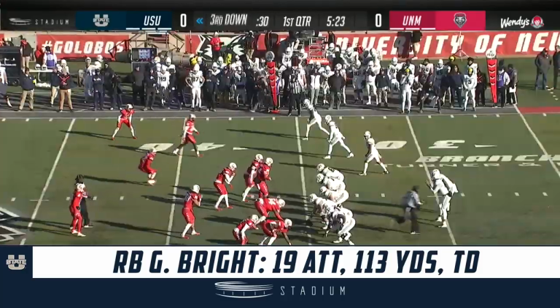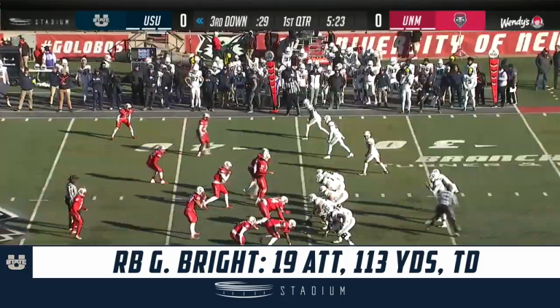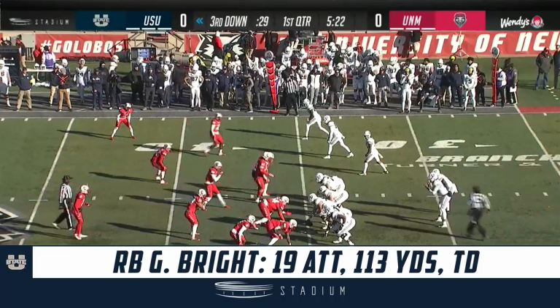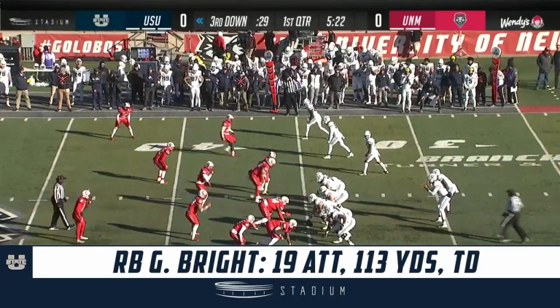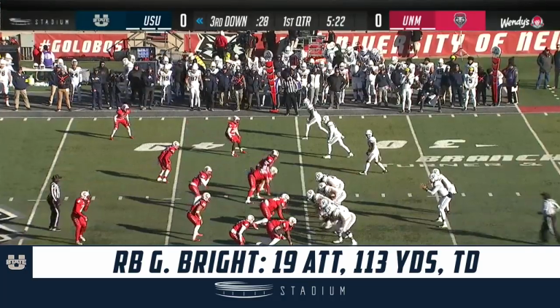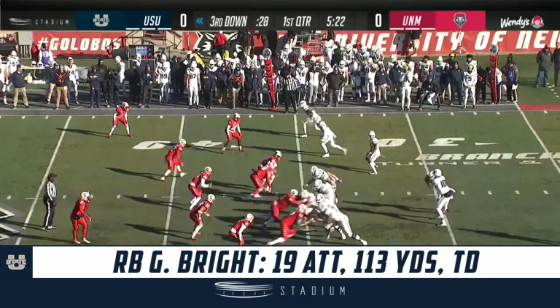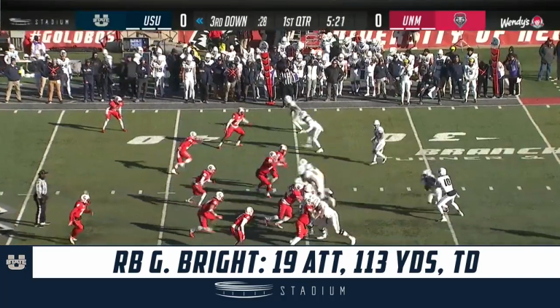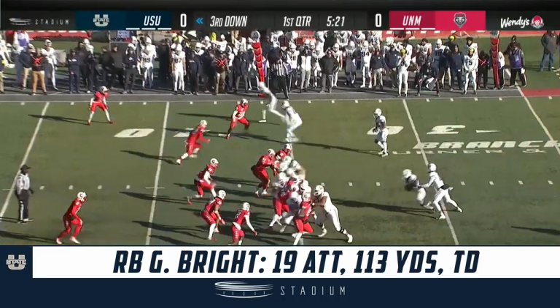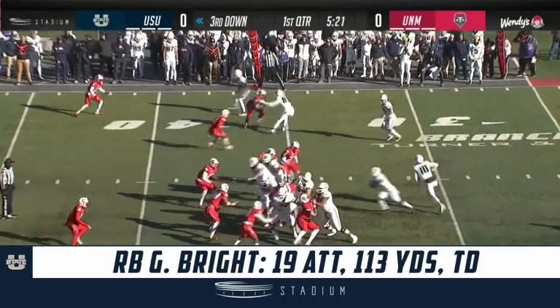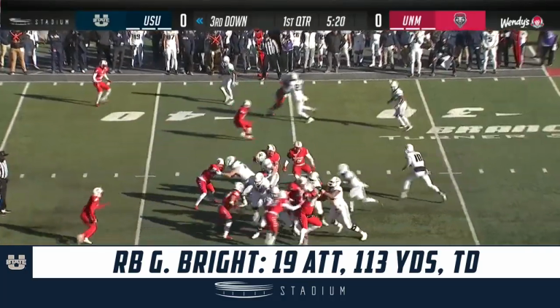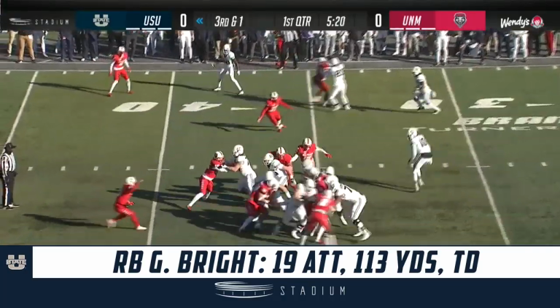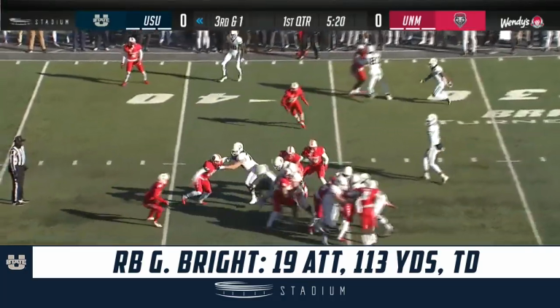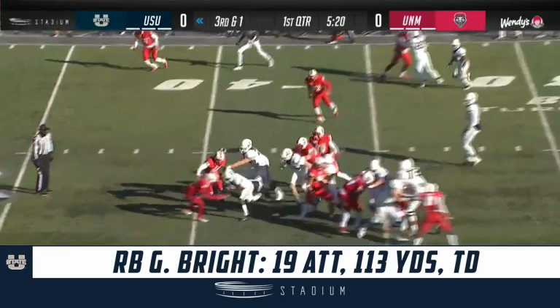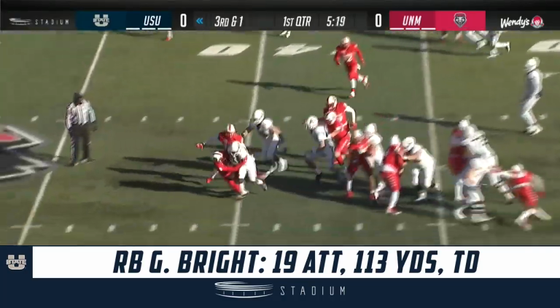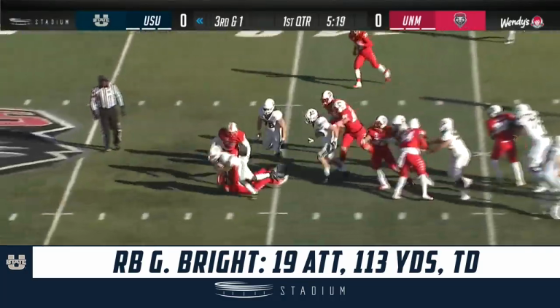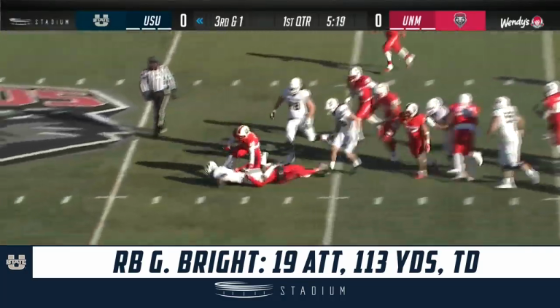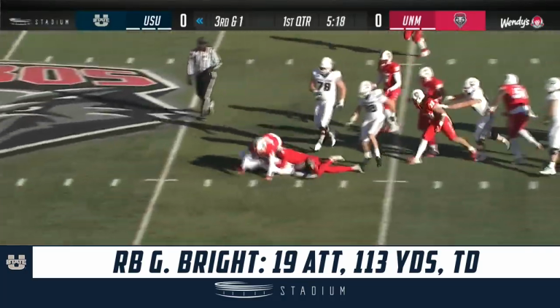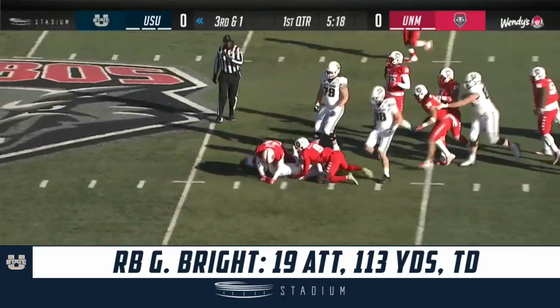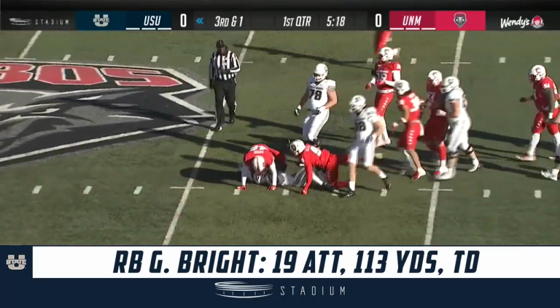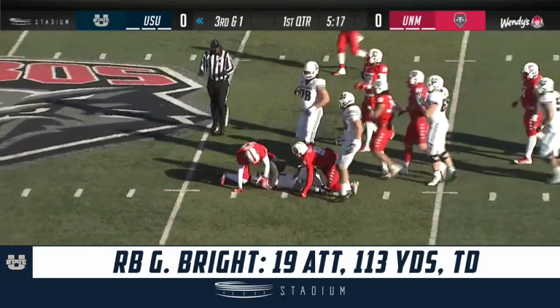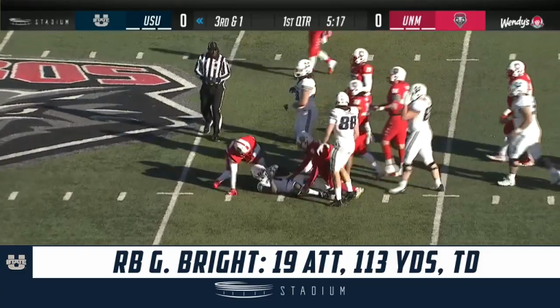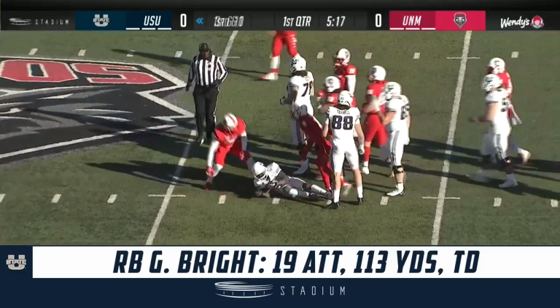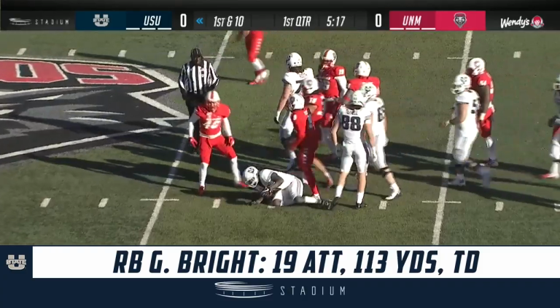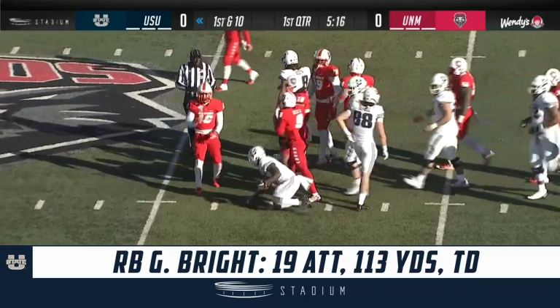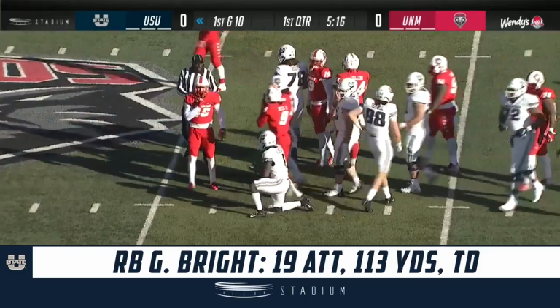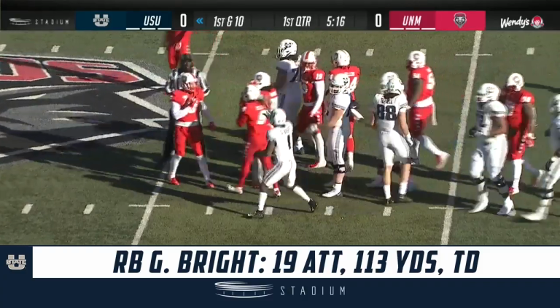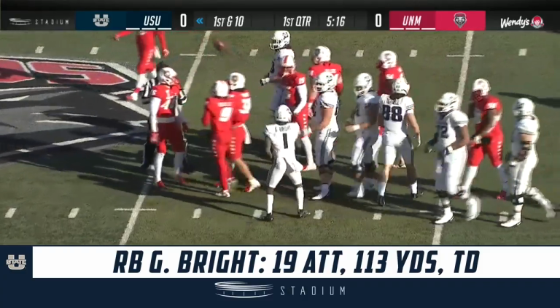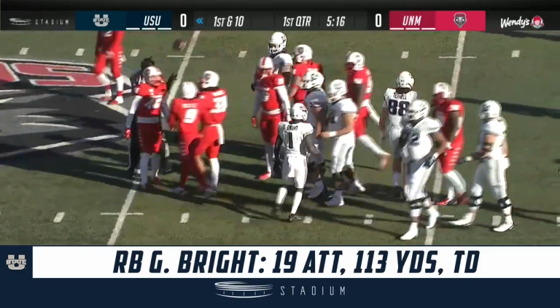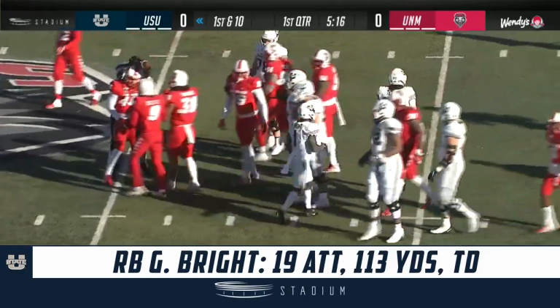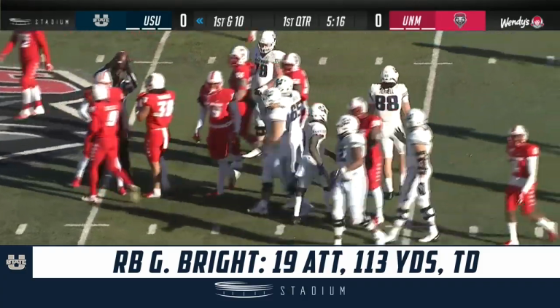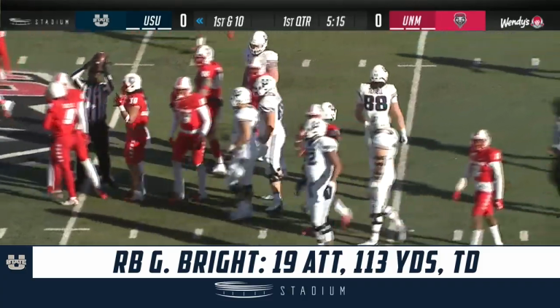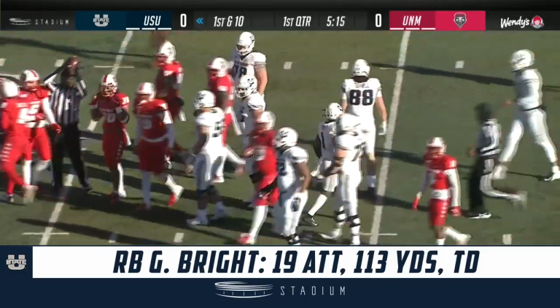They keep it on the ground and just keep pushing that pile forward up to the 35-yard line. This football team comes out and is physical — running over people. Gerald Bright is warmed up now.